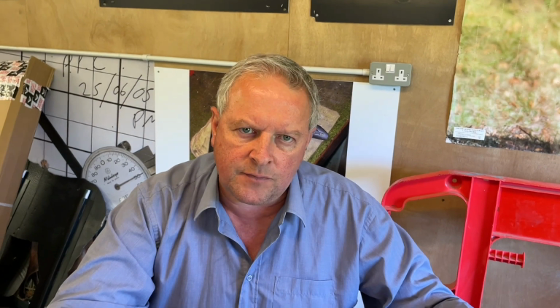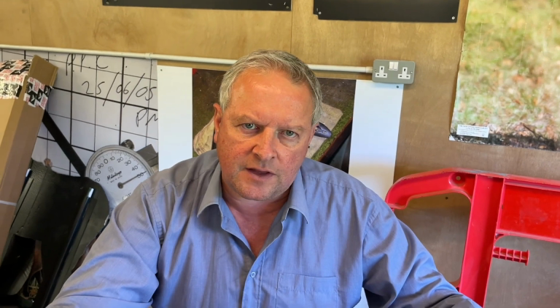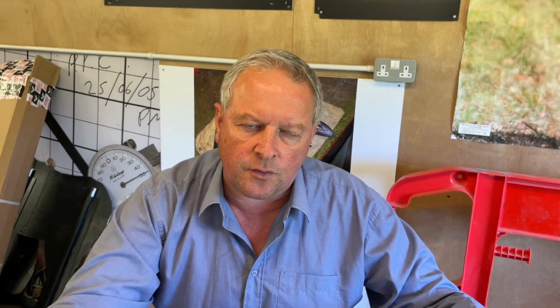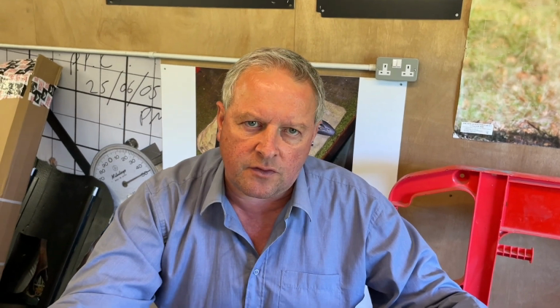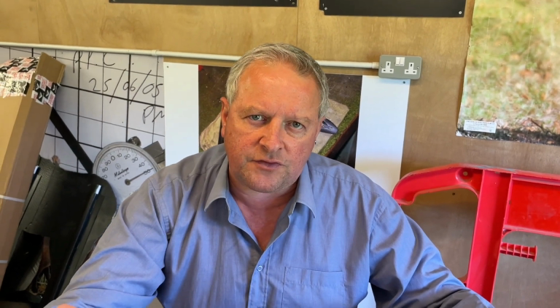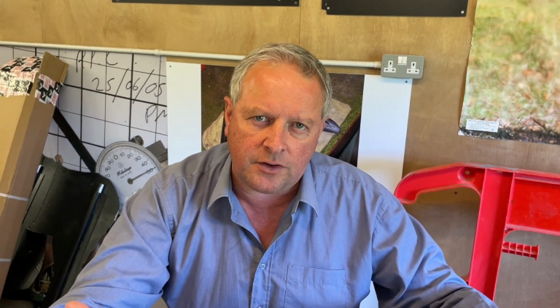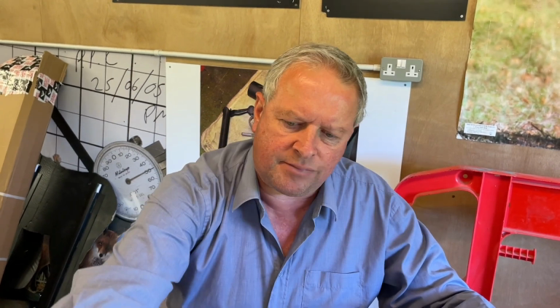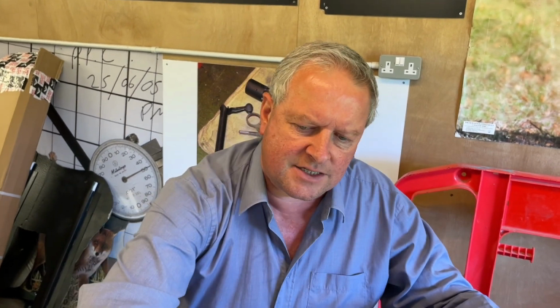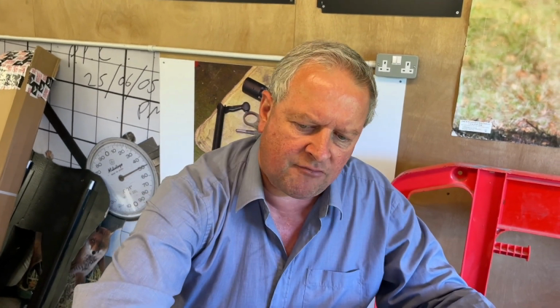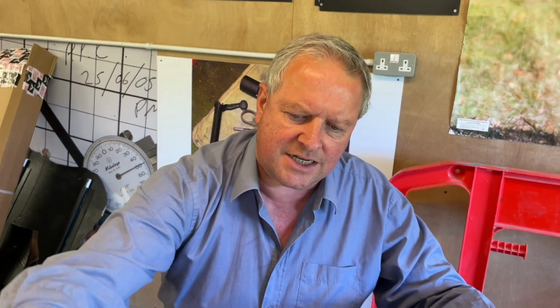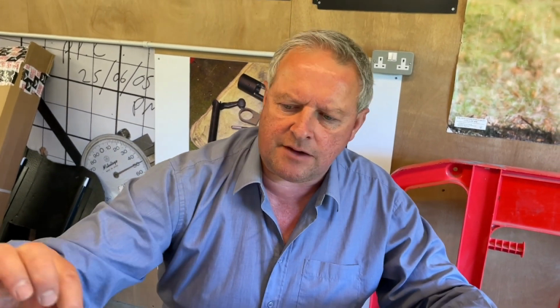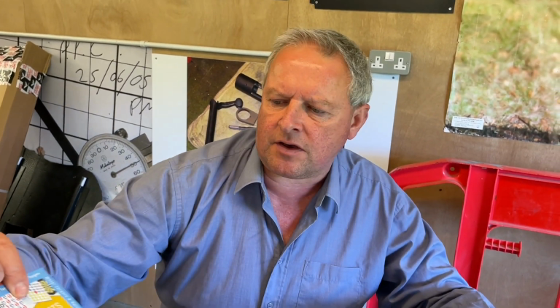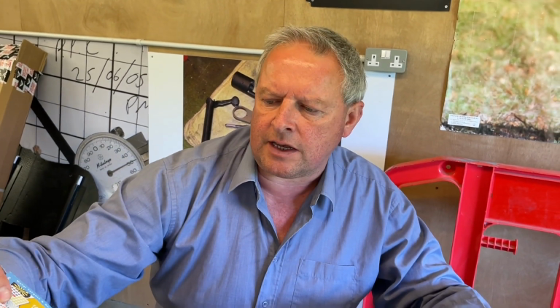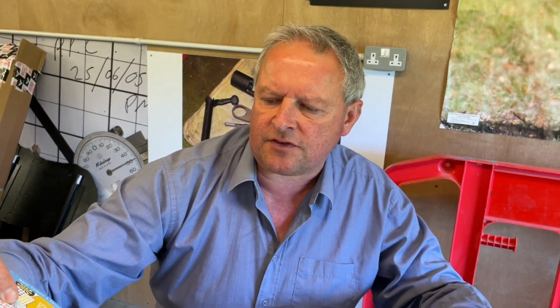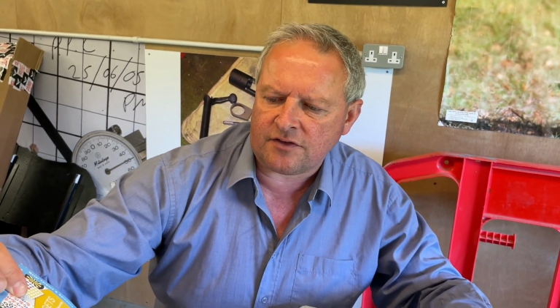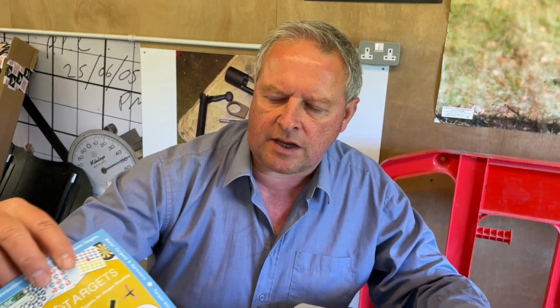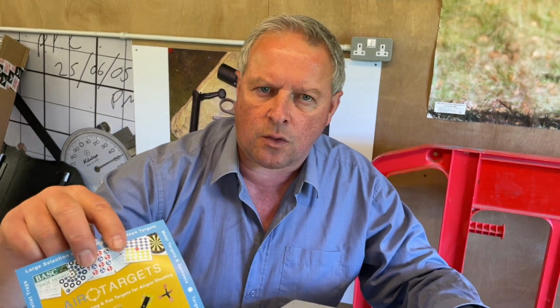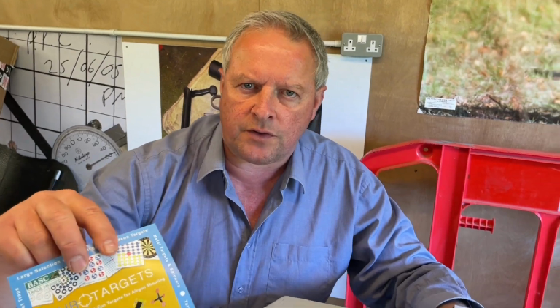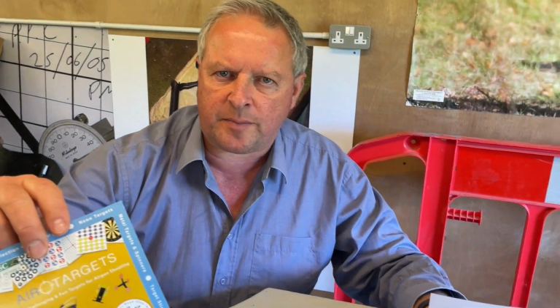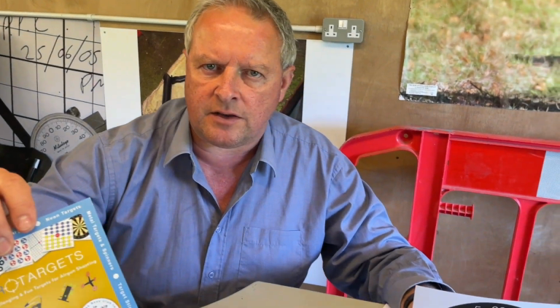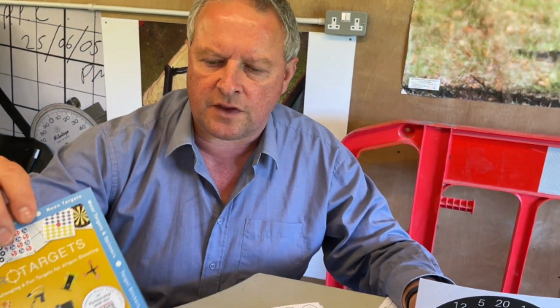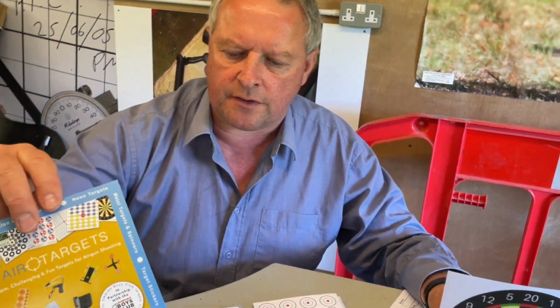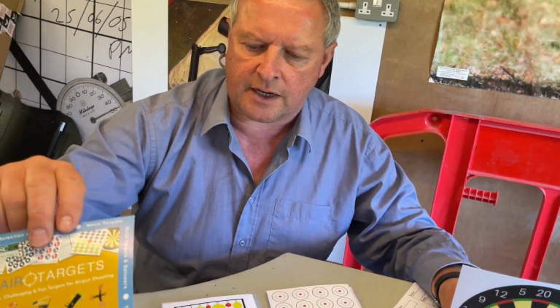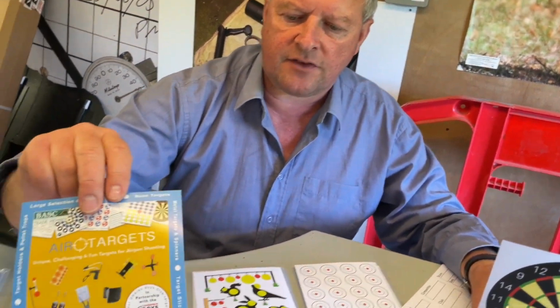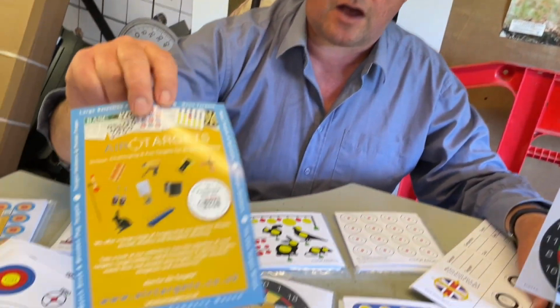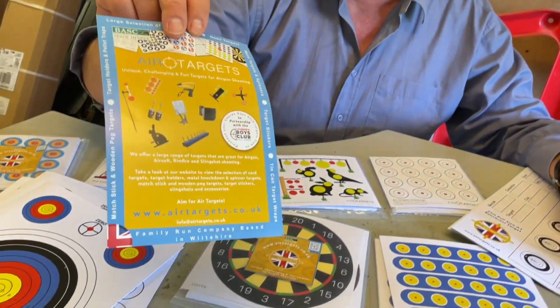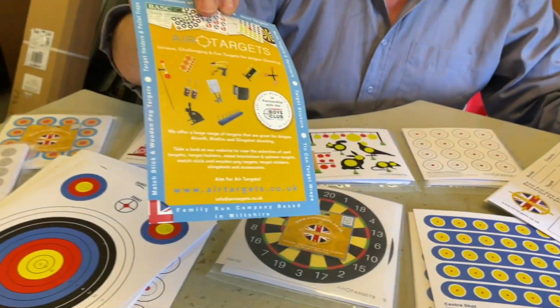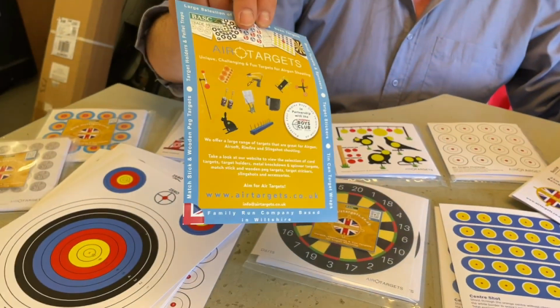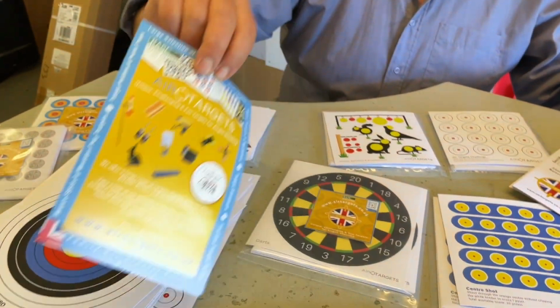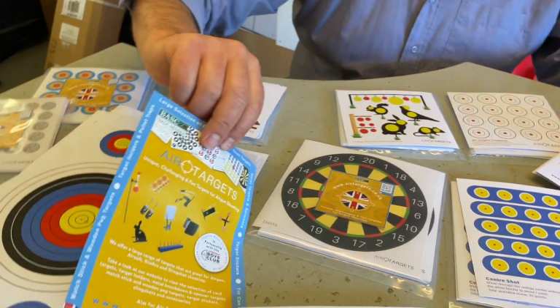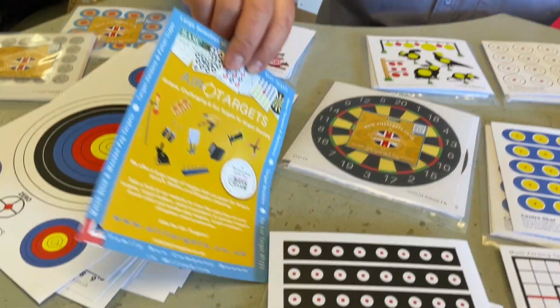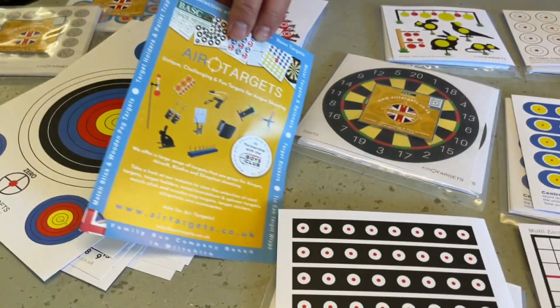If you look at their website you'll see they also do a multitude of plastic reactive targets, target holders, spinners, all that sort of thing. So there's a whole raft of stuff to see on the site.